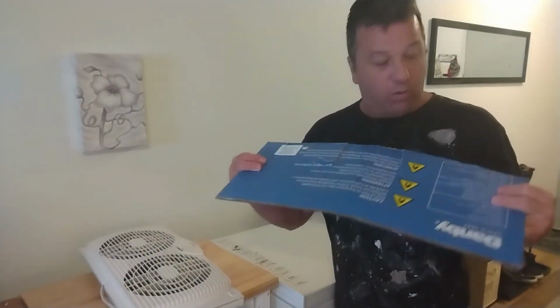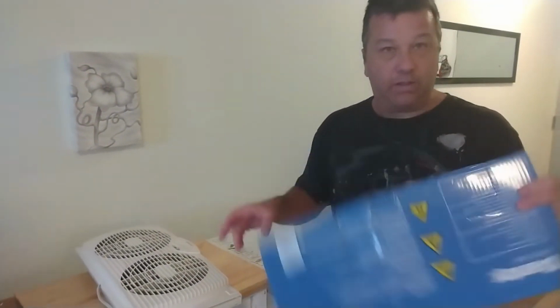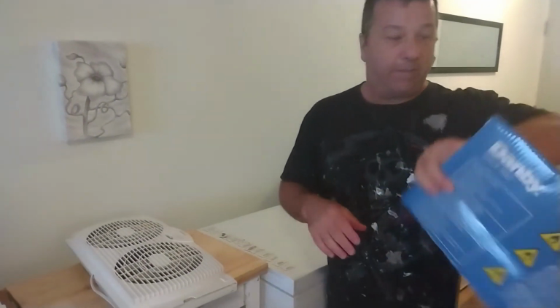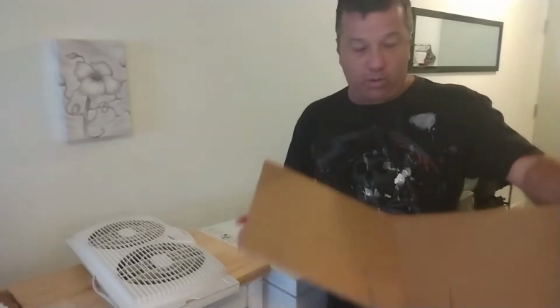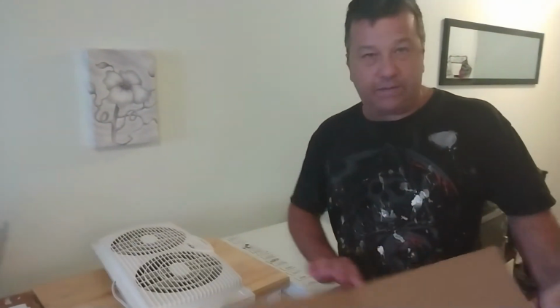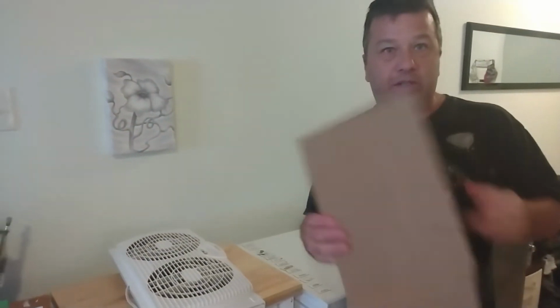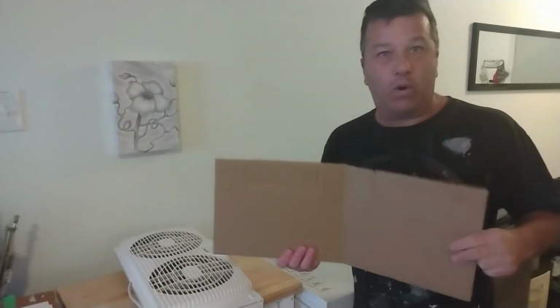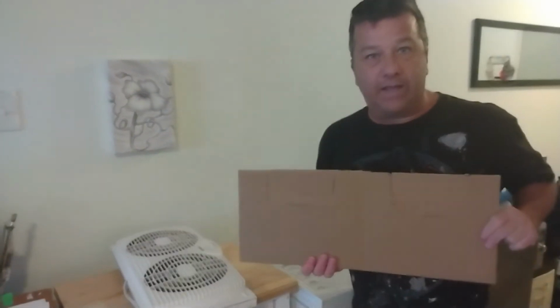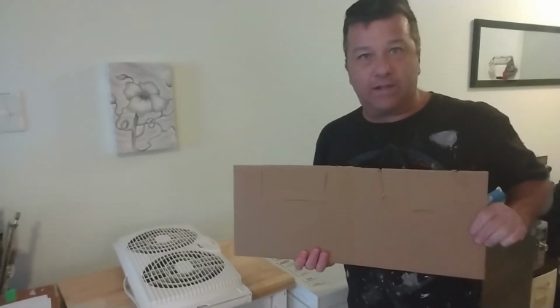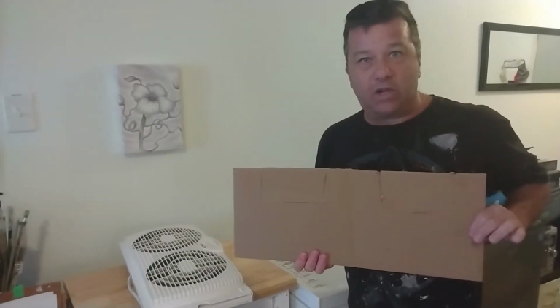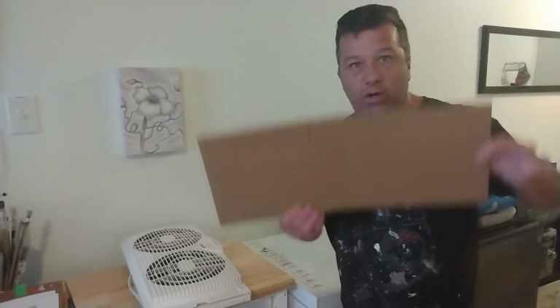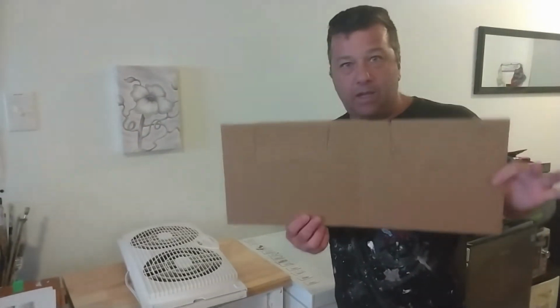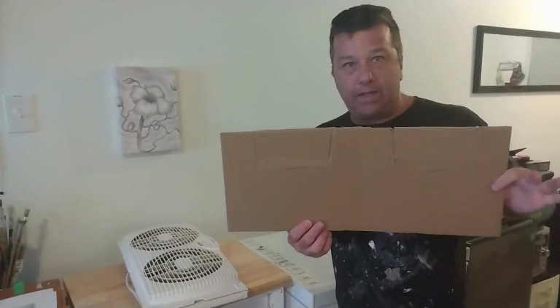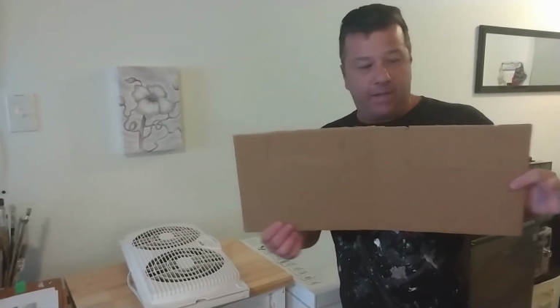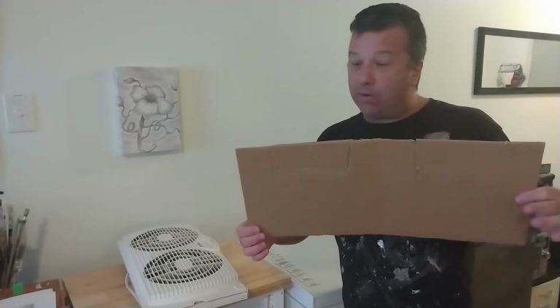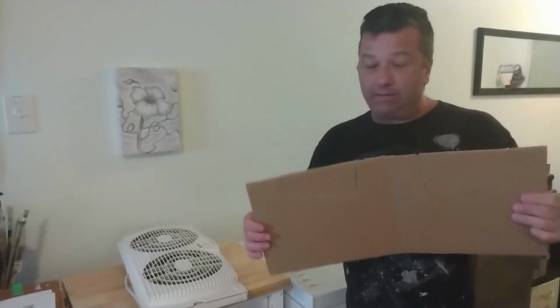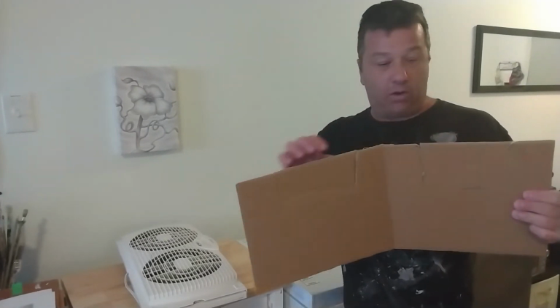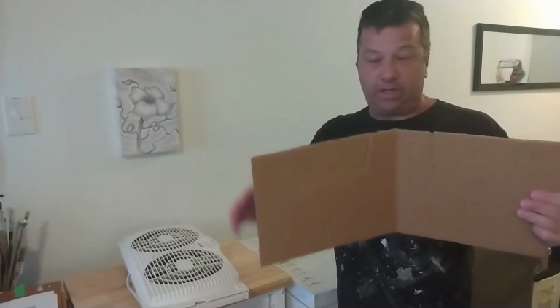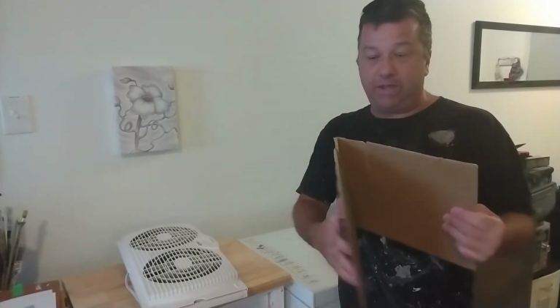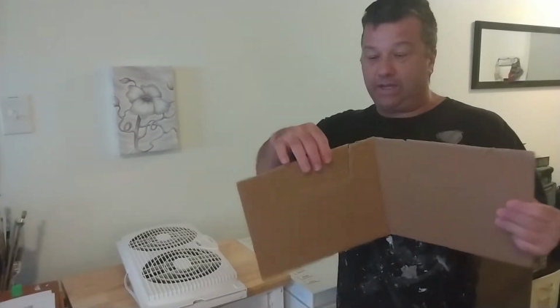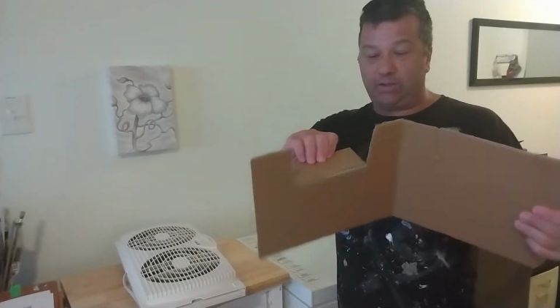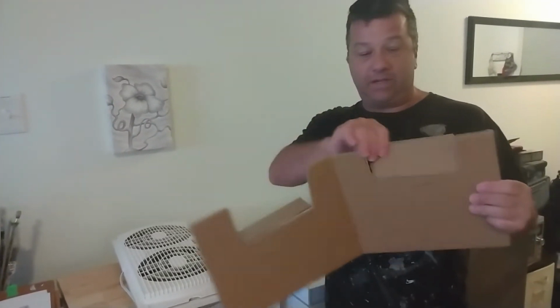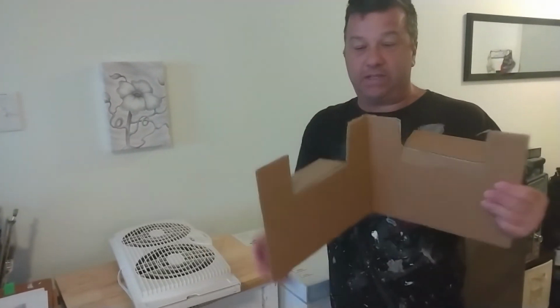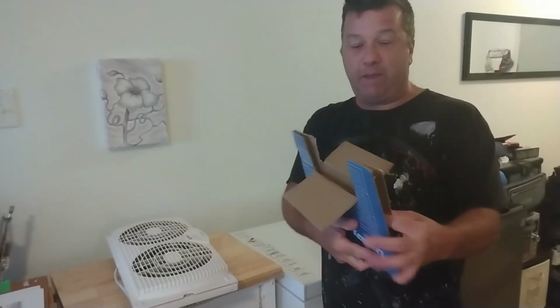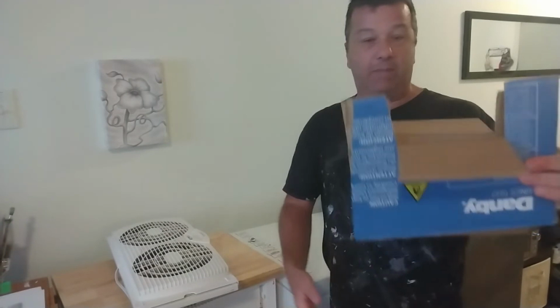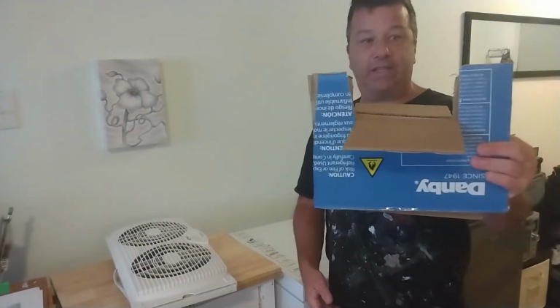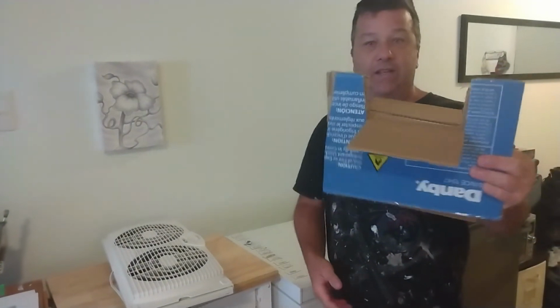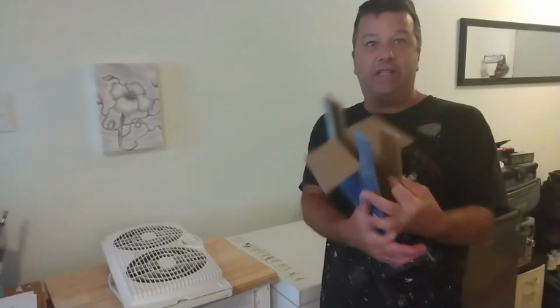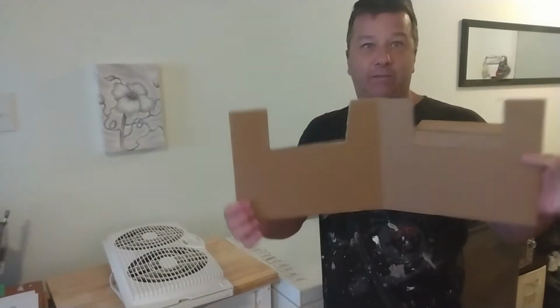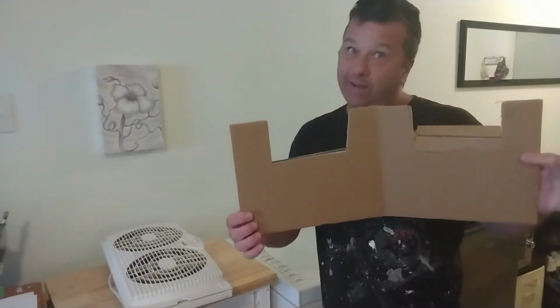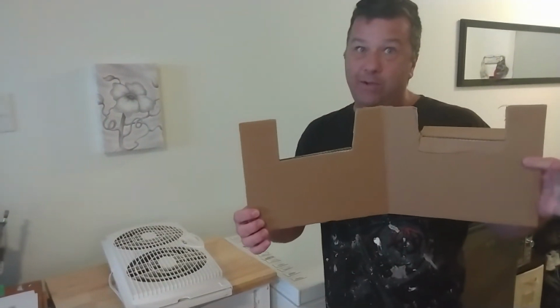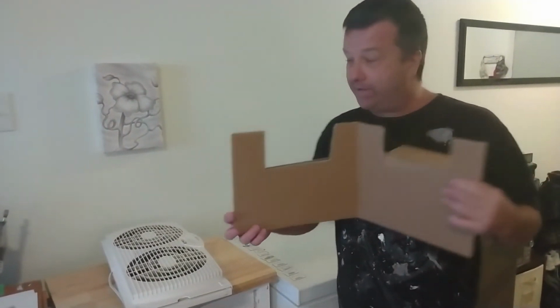Look at this little piece of cardboard. You're gonna cut out a piece here and a piece there — you can match them up like this. I didn't really do that much care there, but it works.